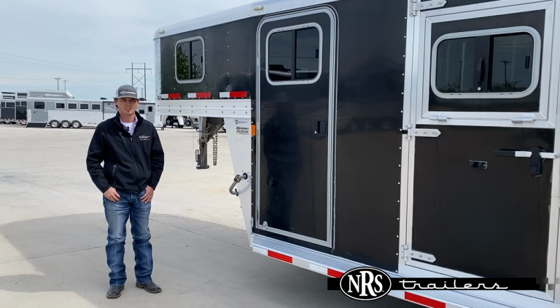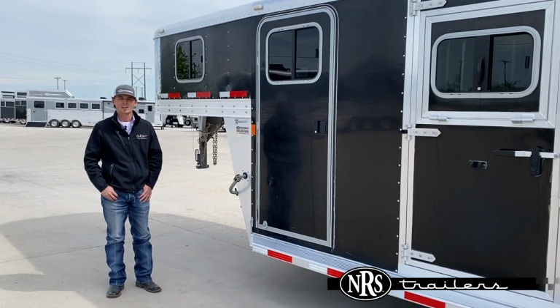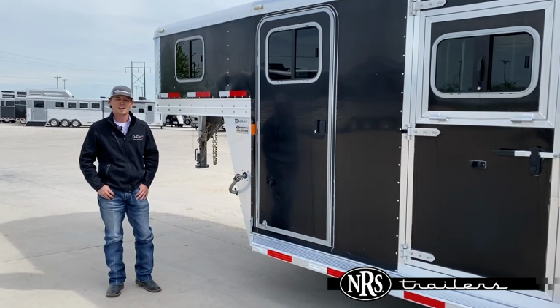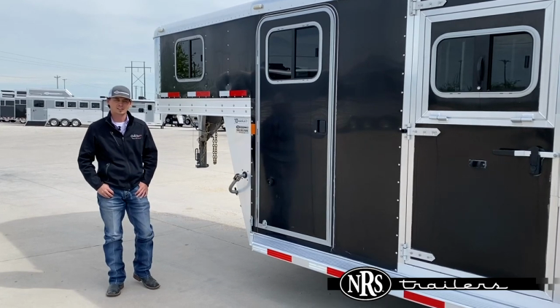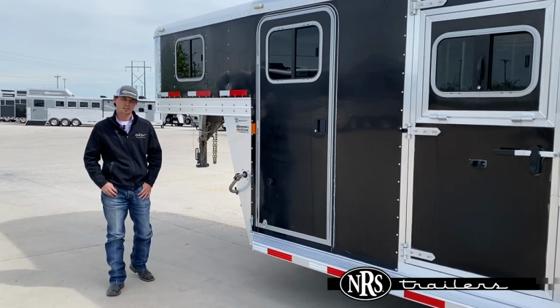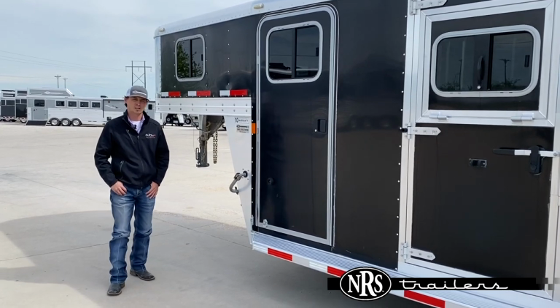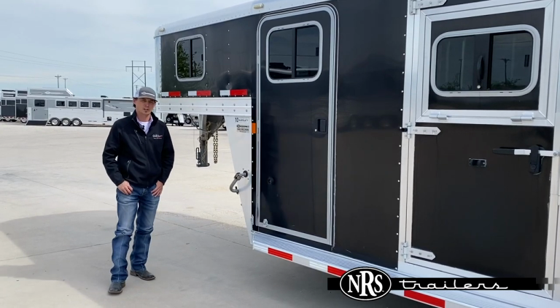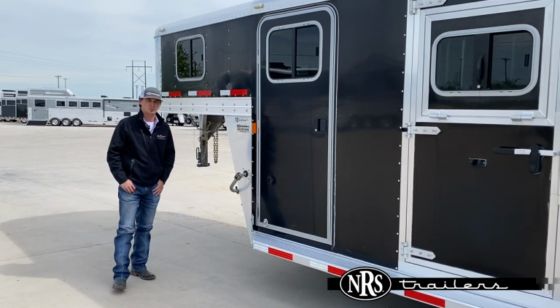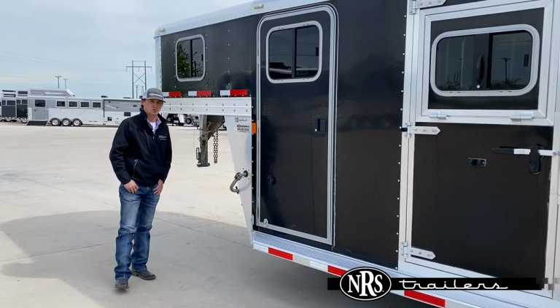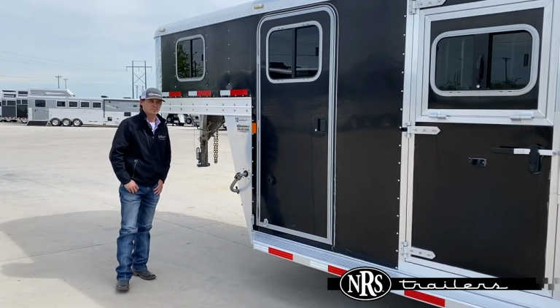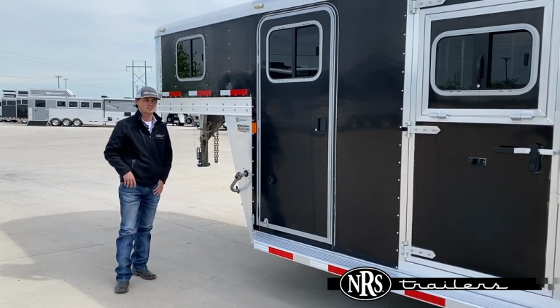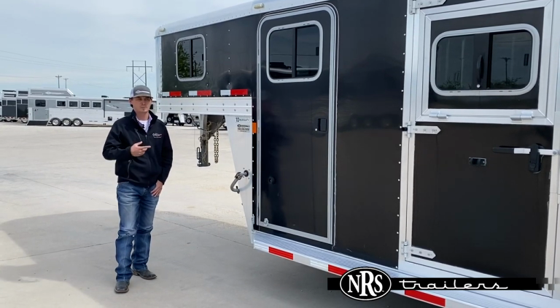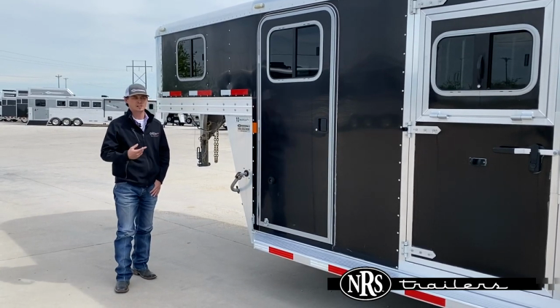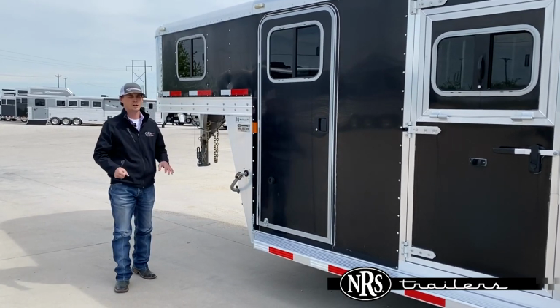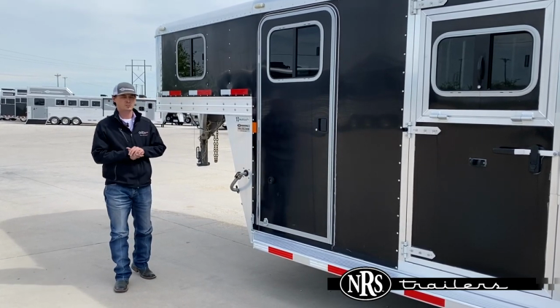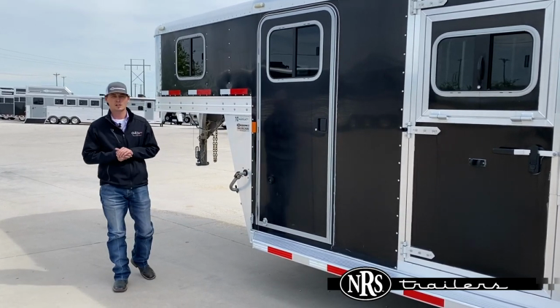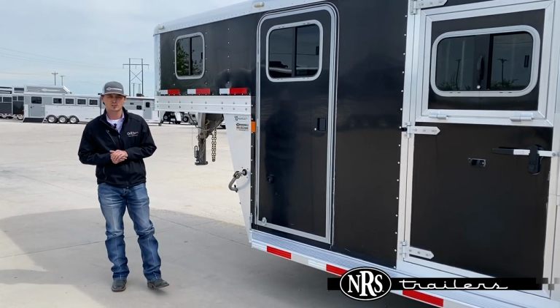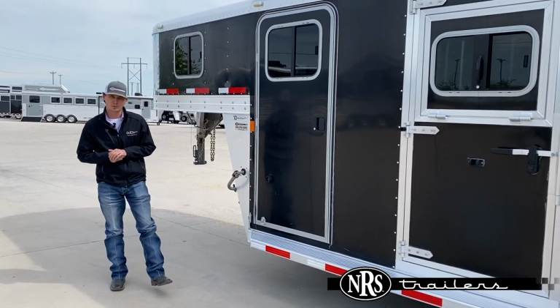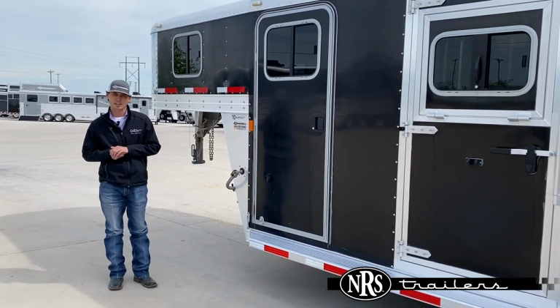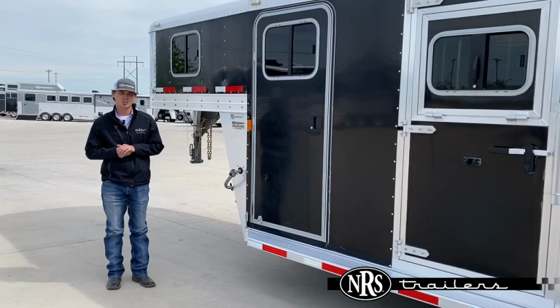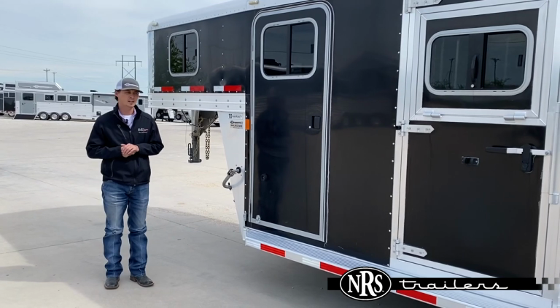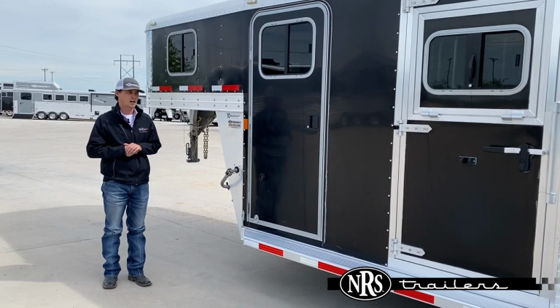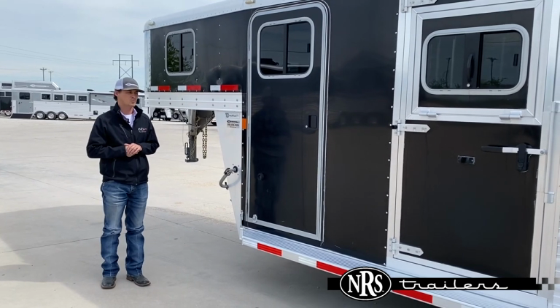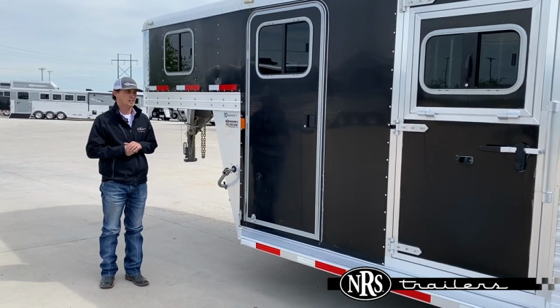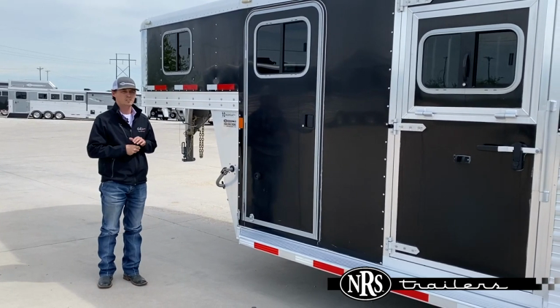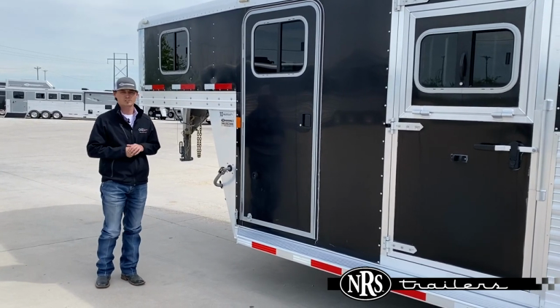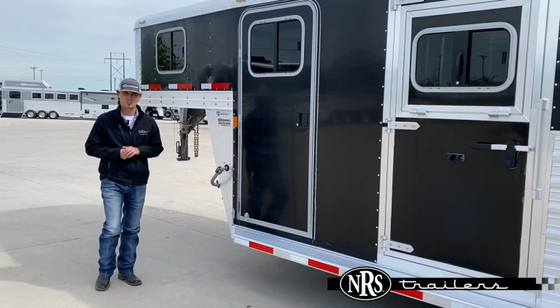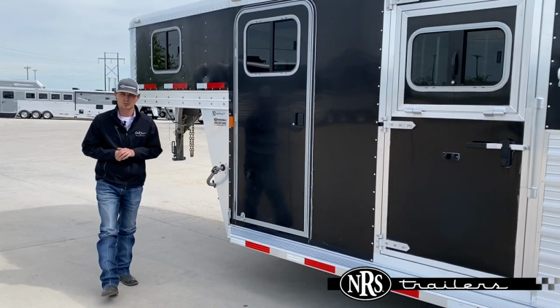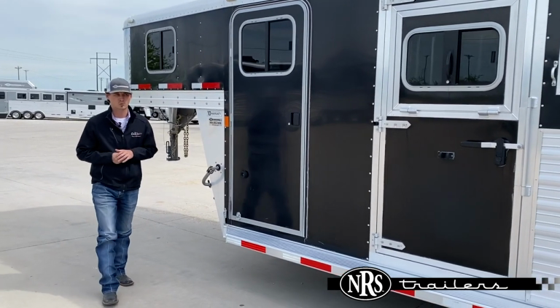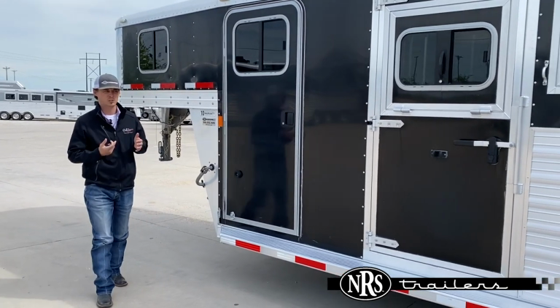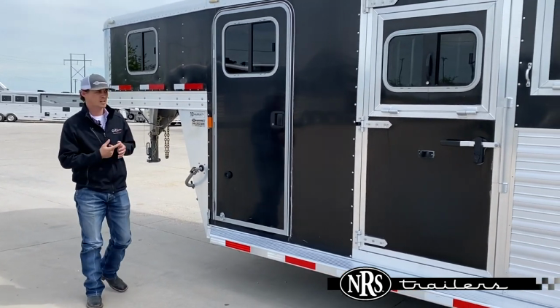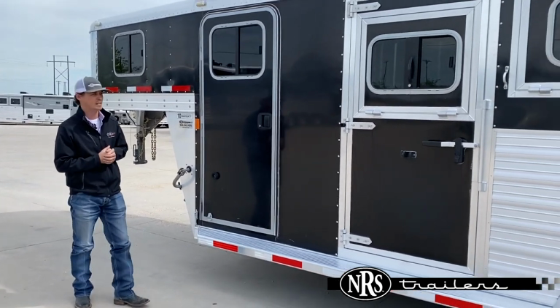Hey guys, Clint here with NRS Trailers. Just wanted to give you all a sneak peek at another trailer that we got in on trade. This one's a 2015 Sooner that we just got in.